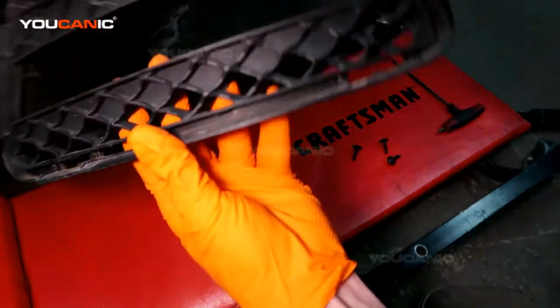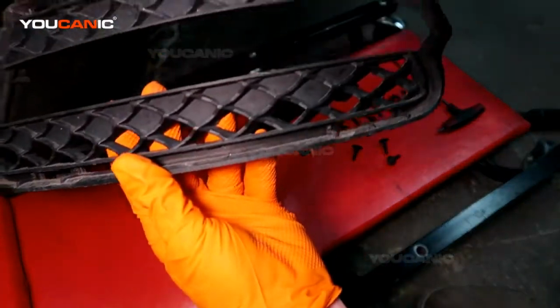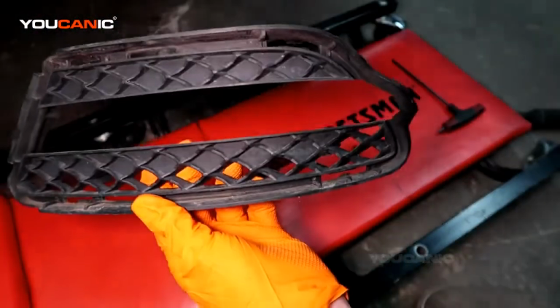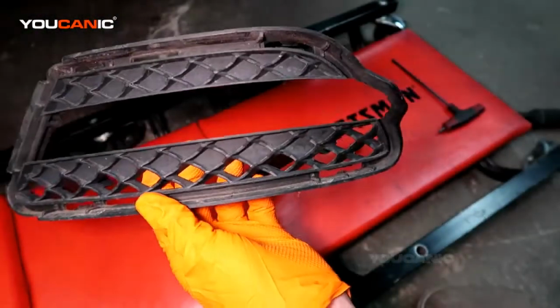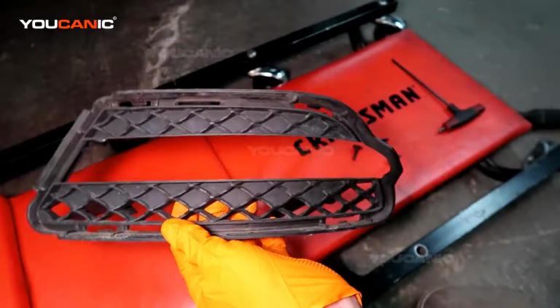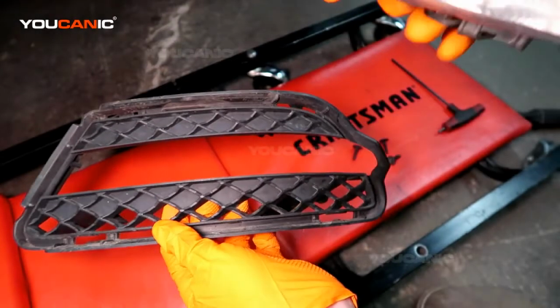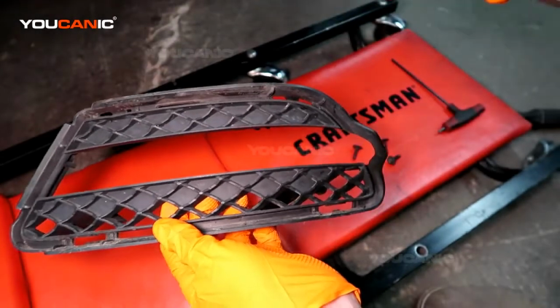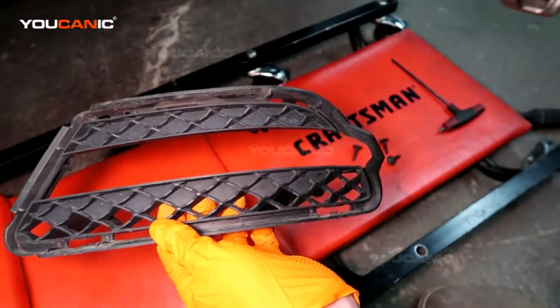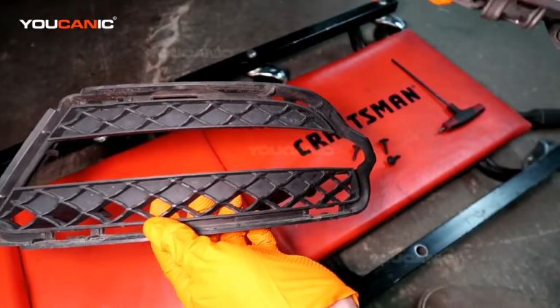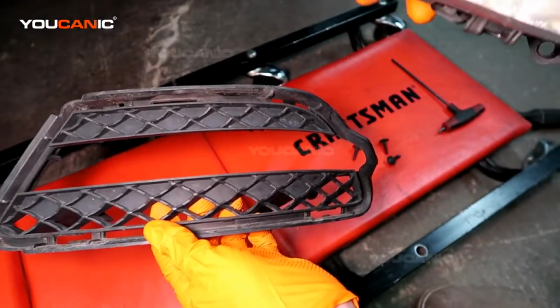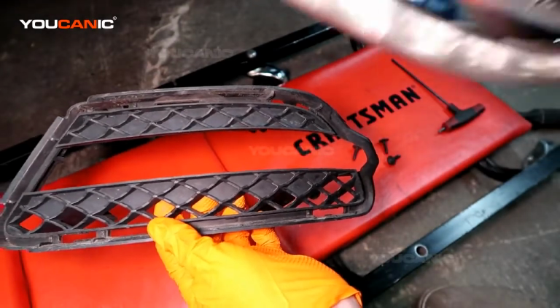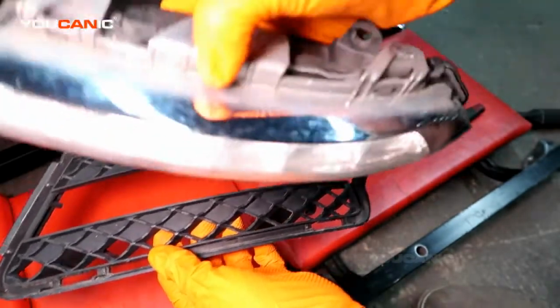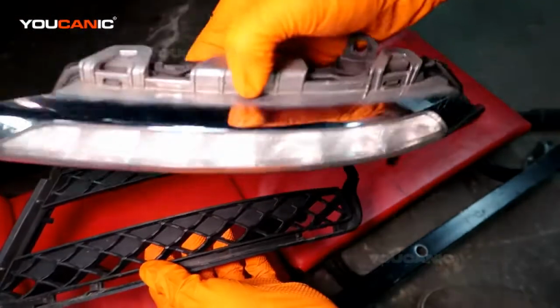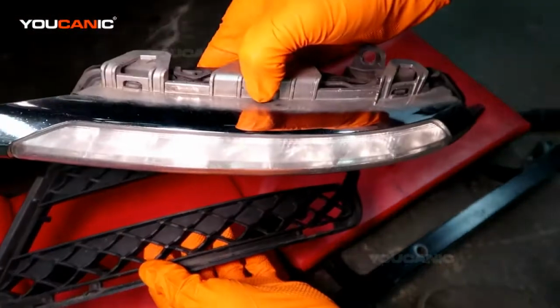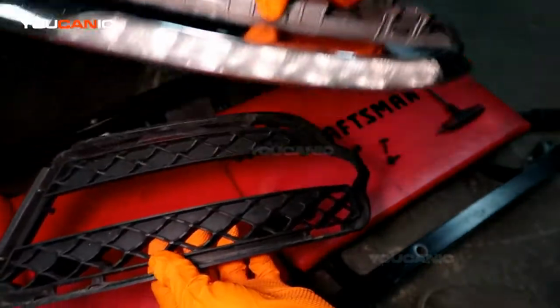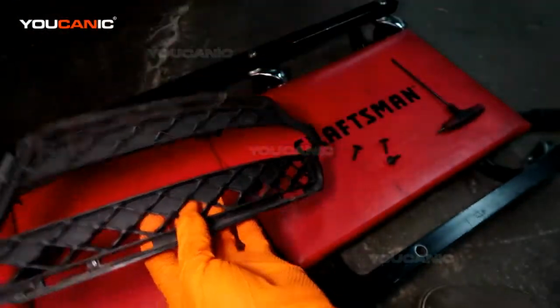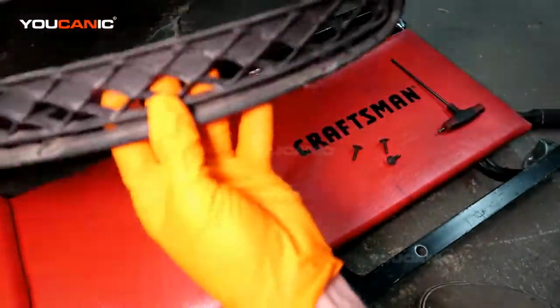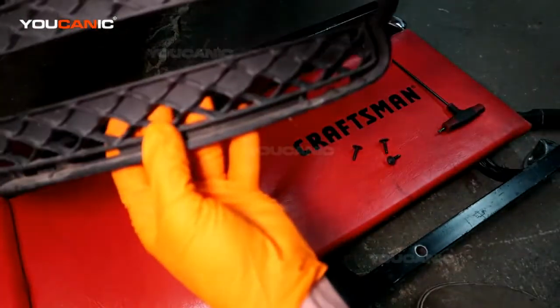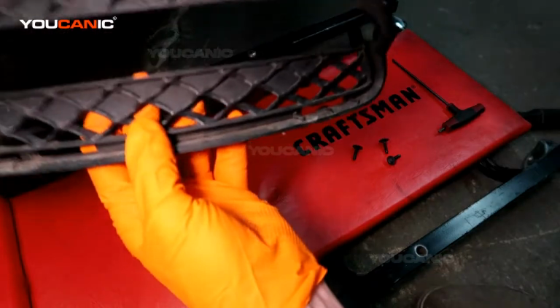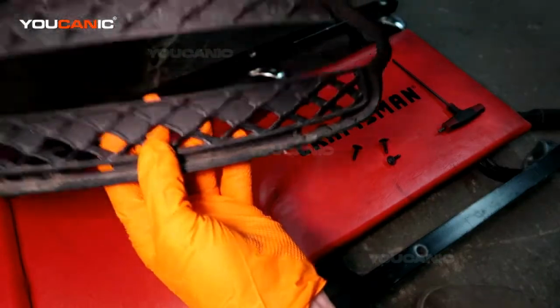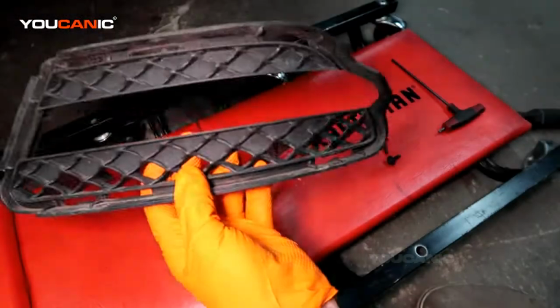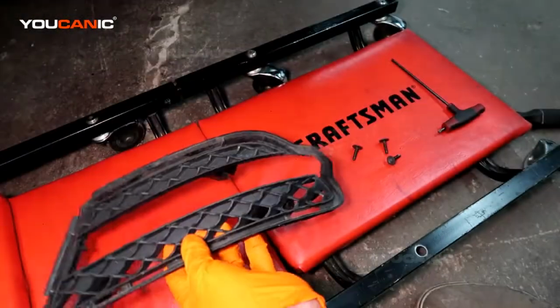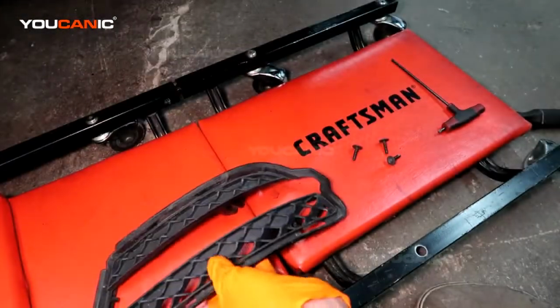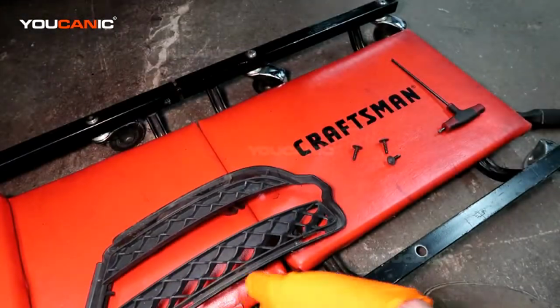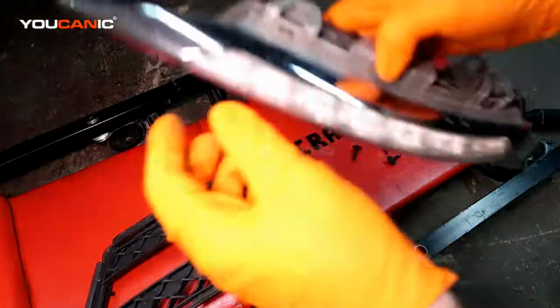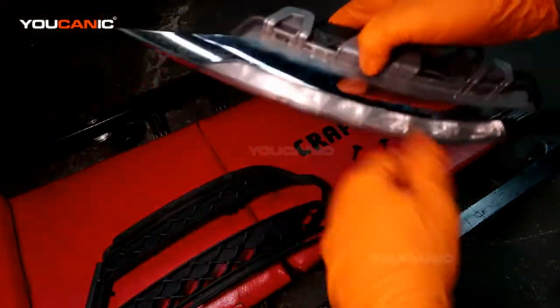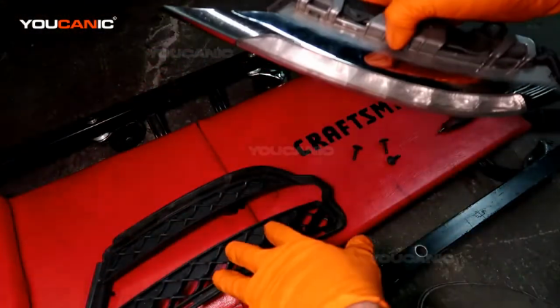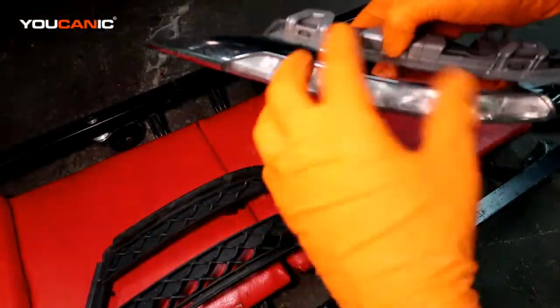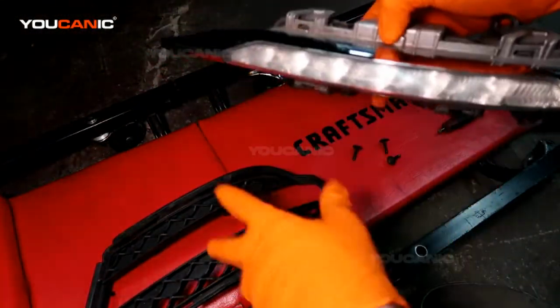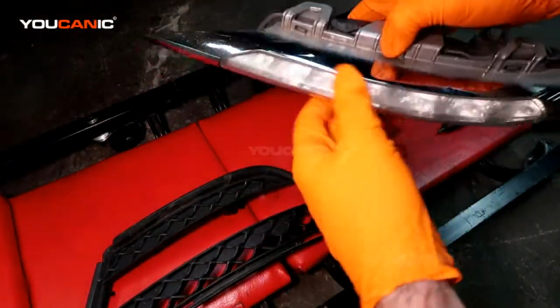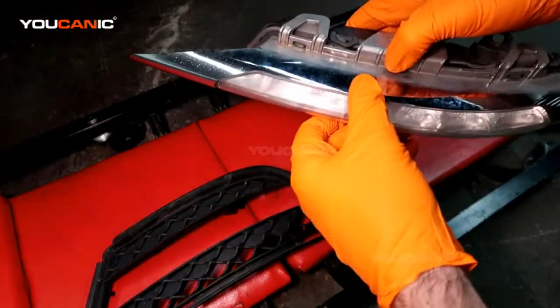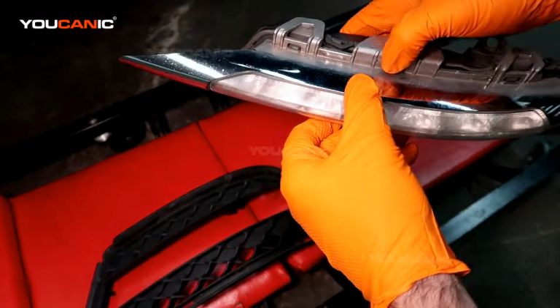So if this outer plastic piece was broken but the light itself wasn't broken, you can just buy and replace that piece. But if the whole thing is broken you'd have to buy three different pieces.